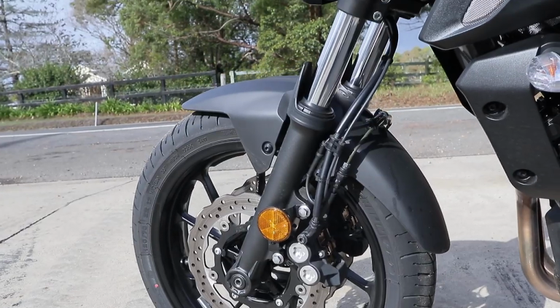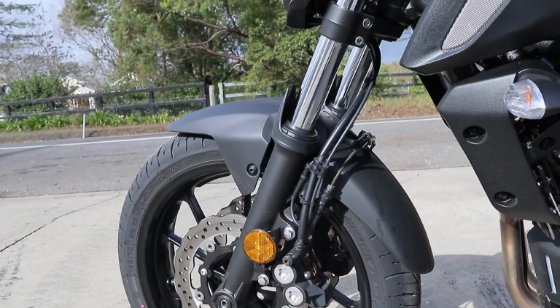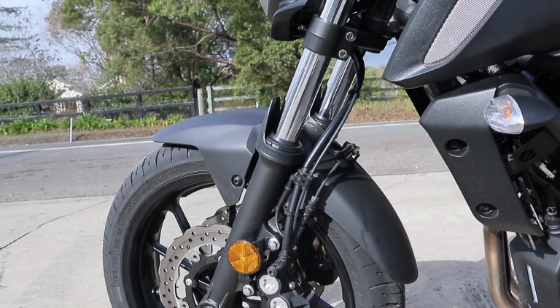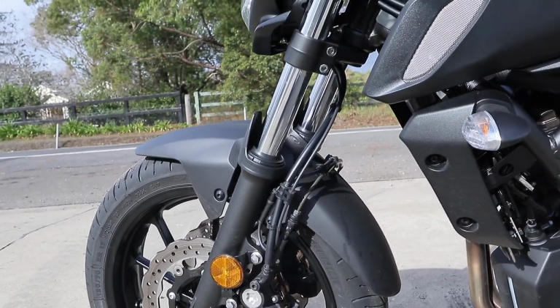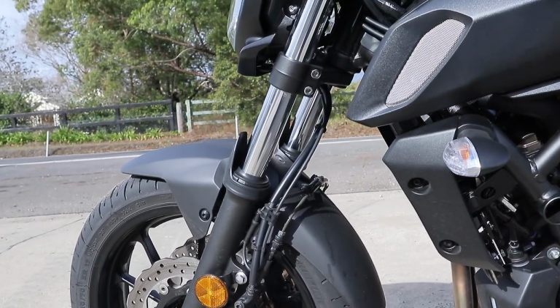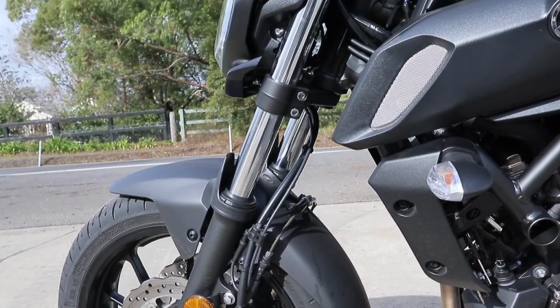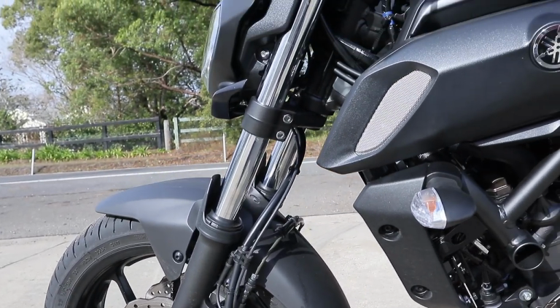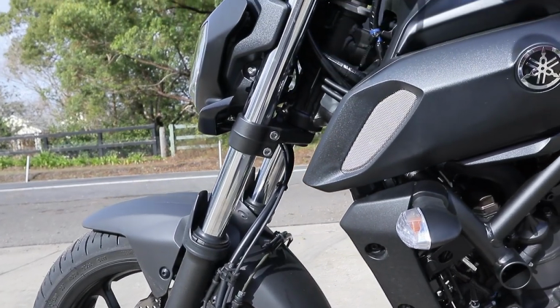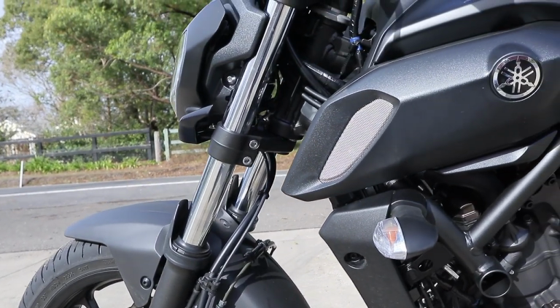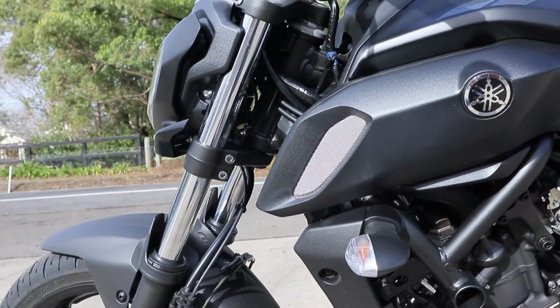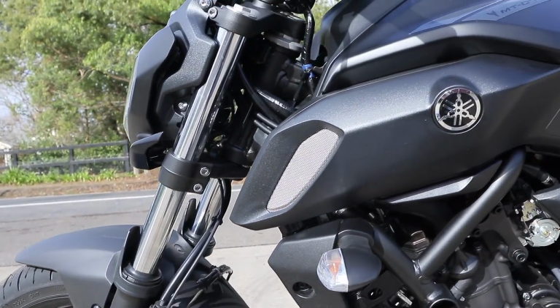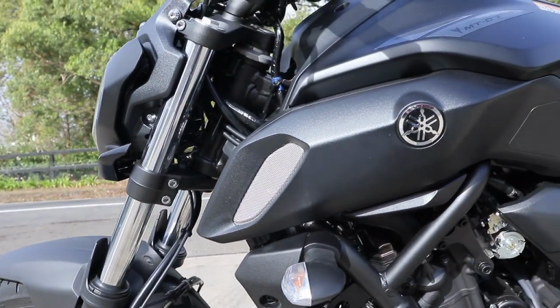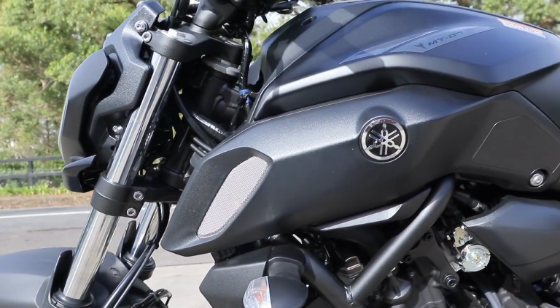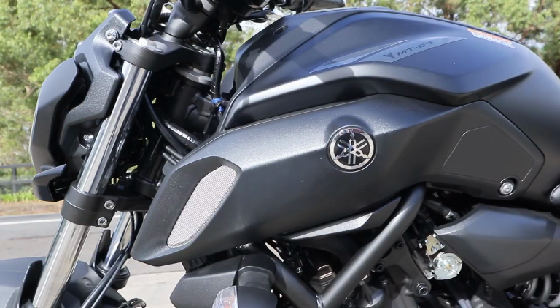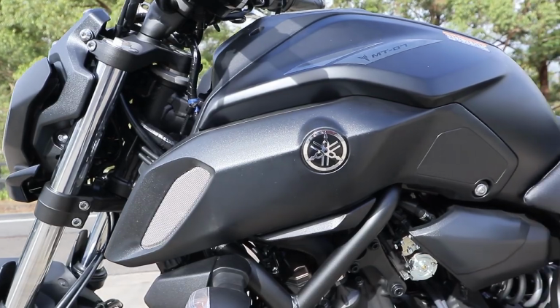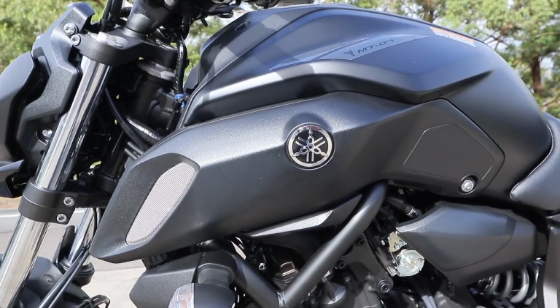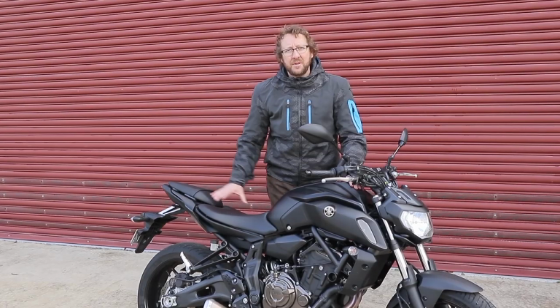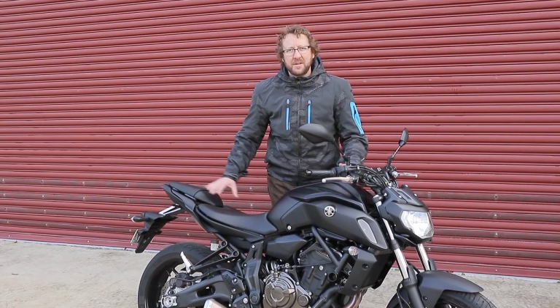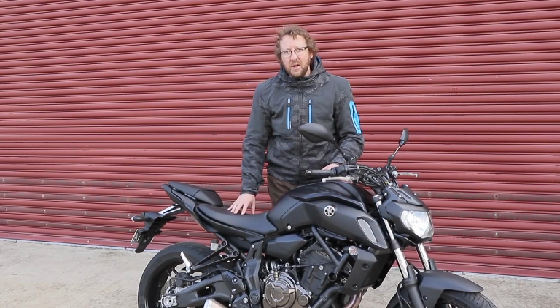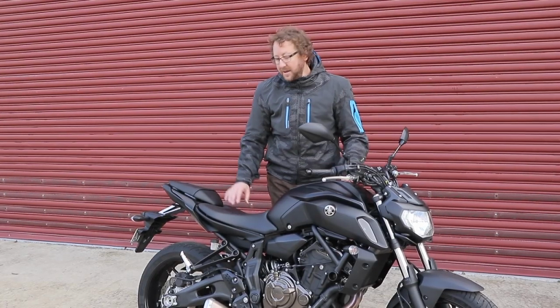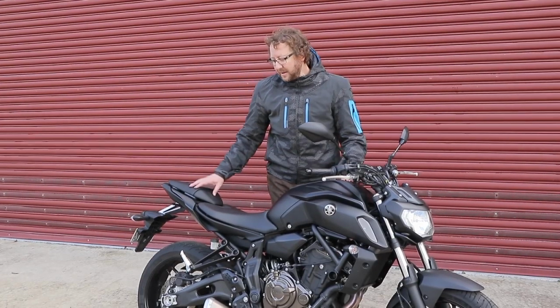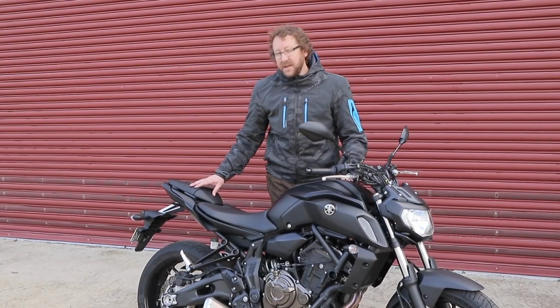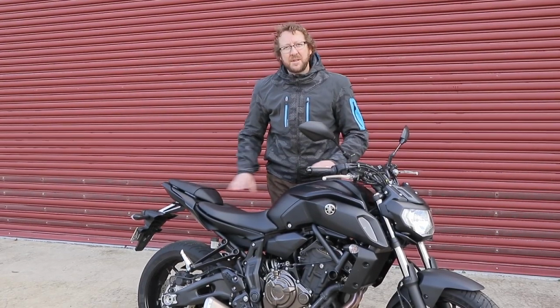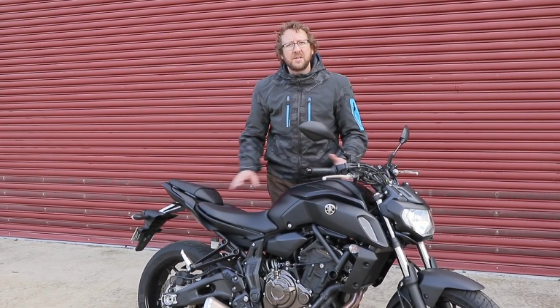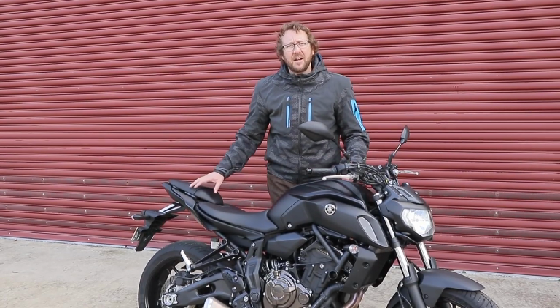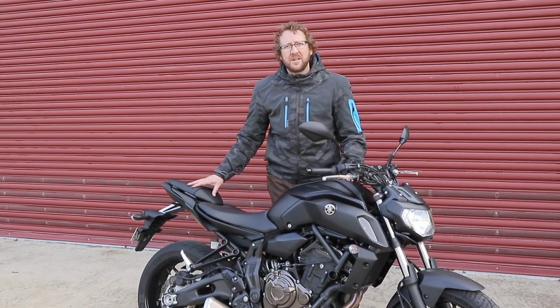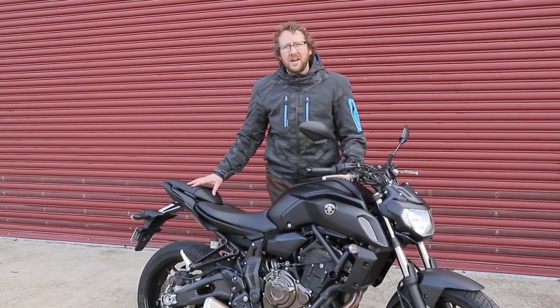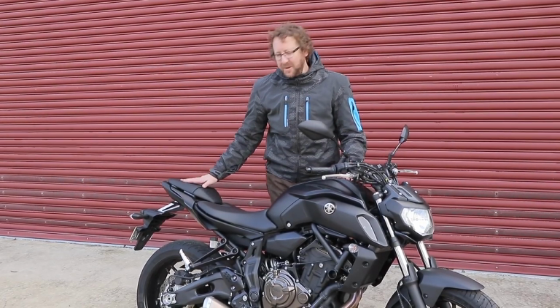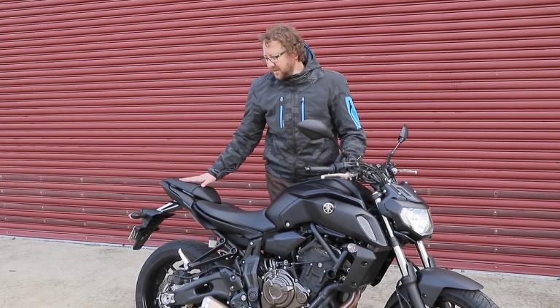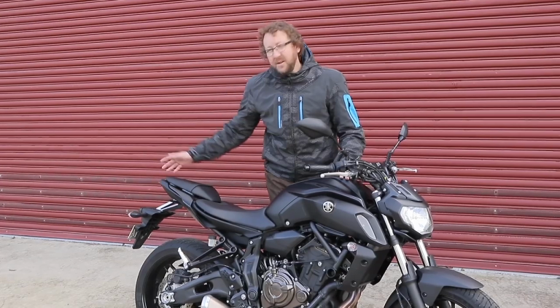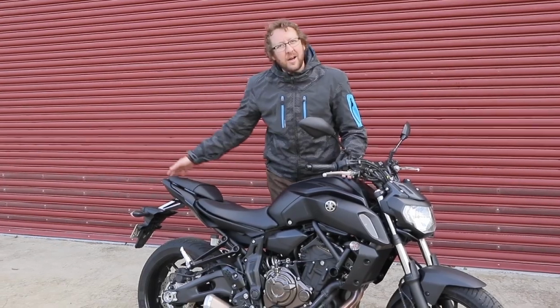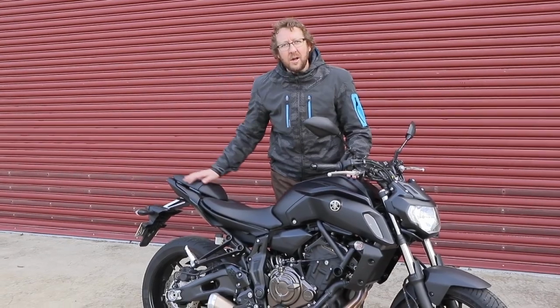There's a completely new tank shape, new headlight, new air intakes, new seat shape, new seat design. The seating position has changed, there's a new pillion seat, and a new tail light.